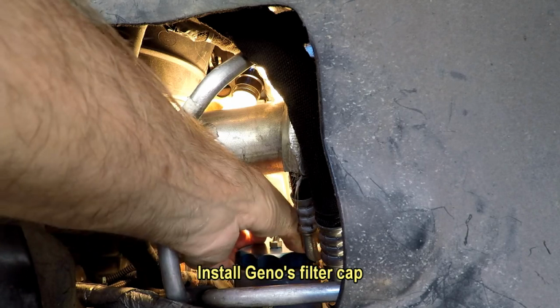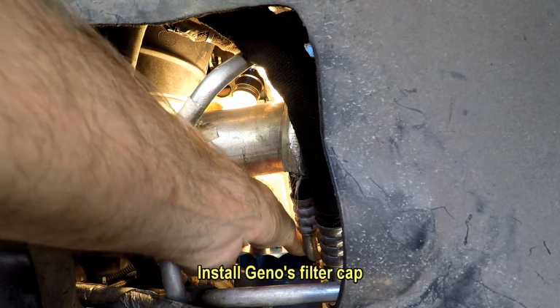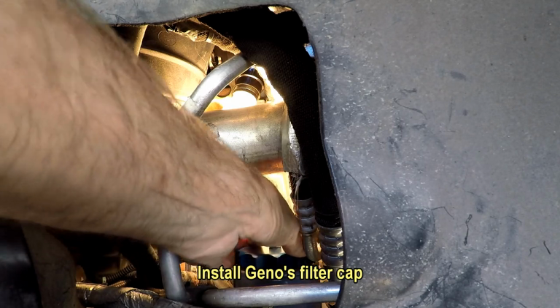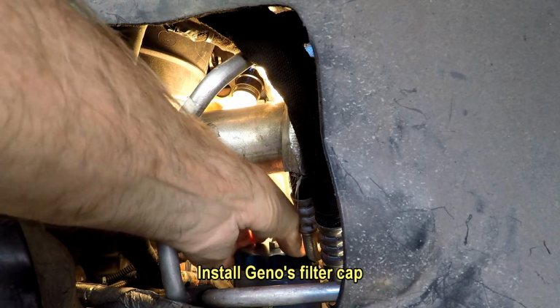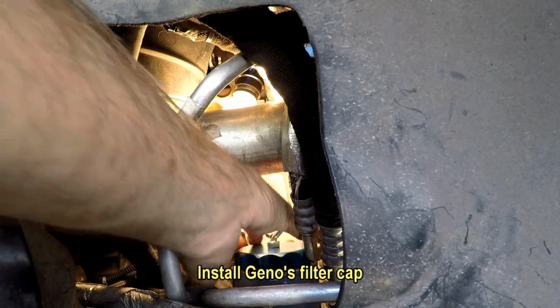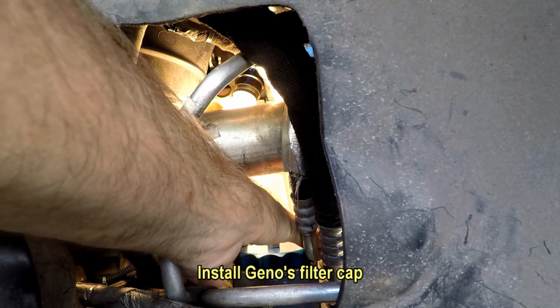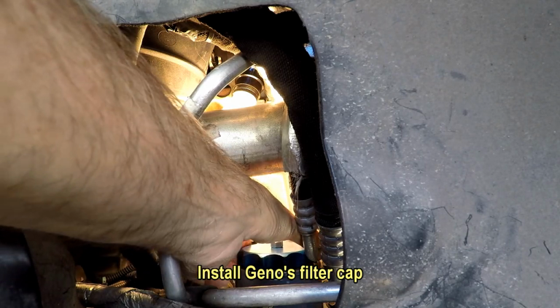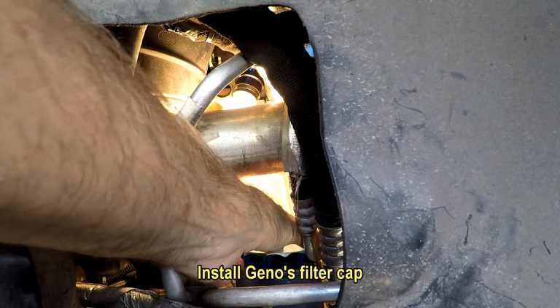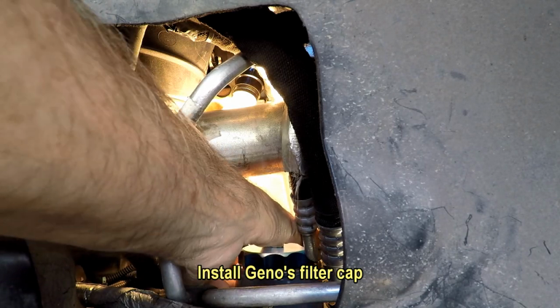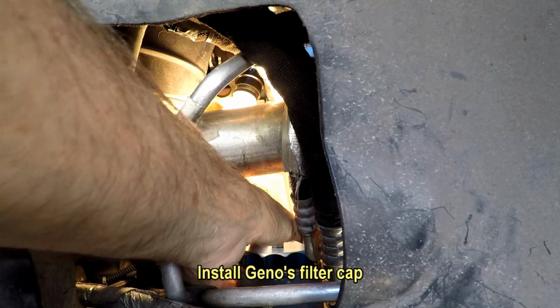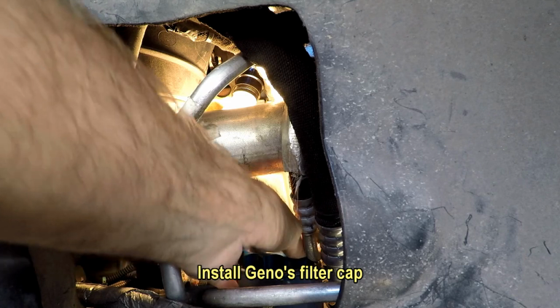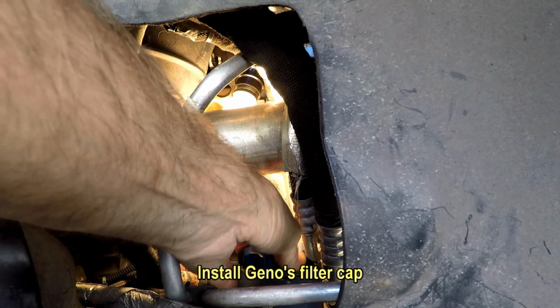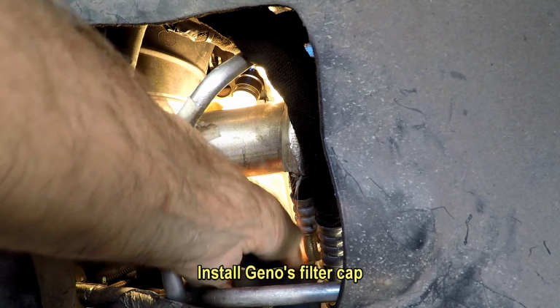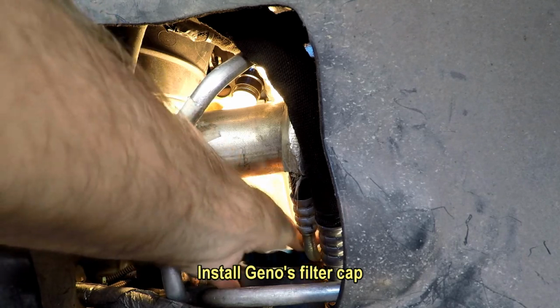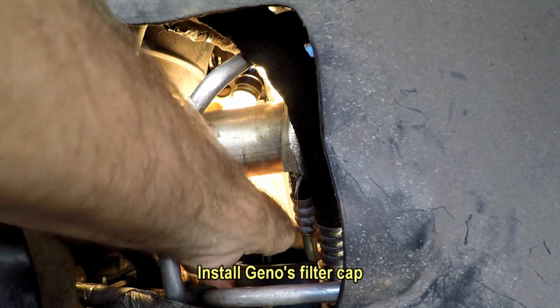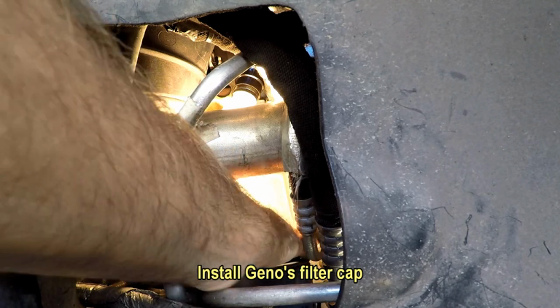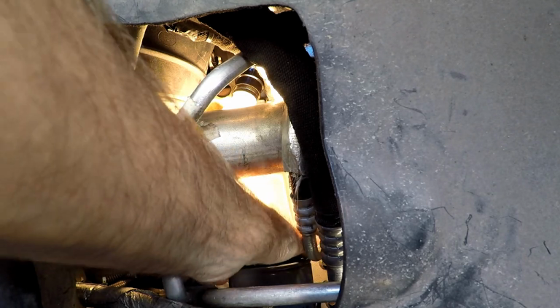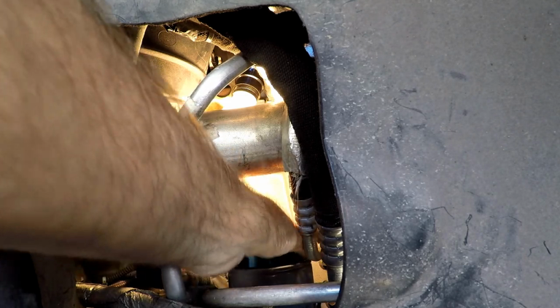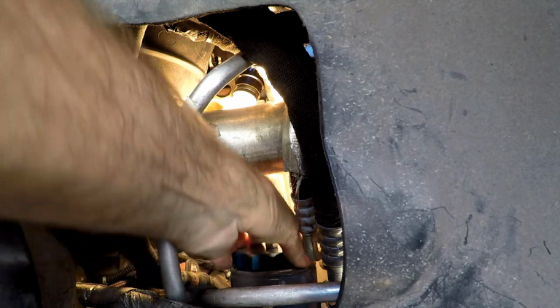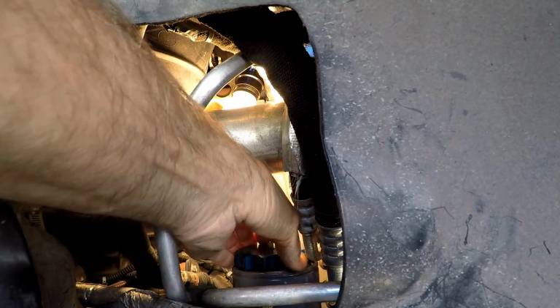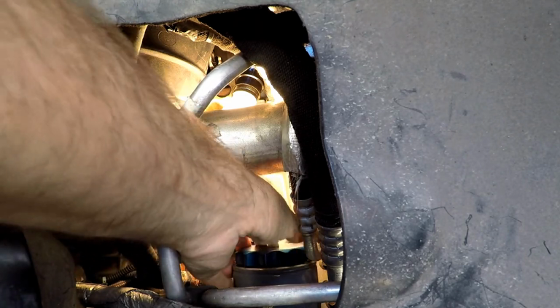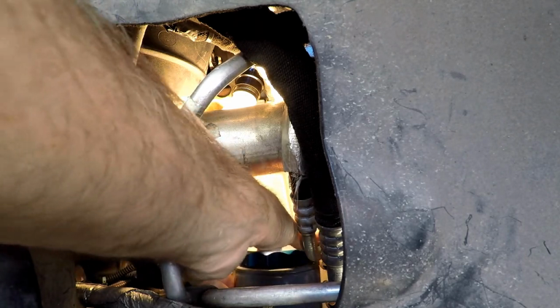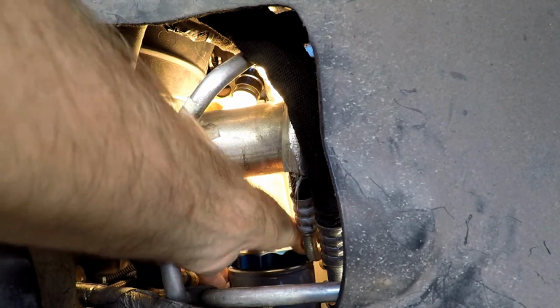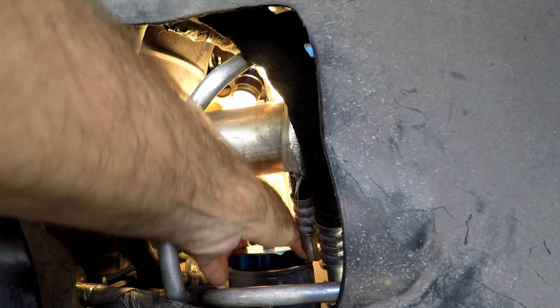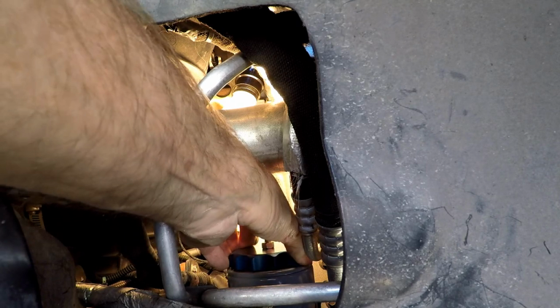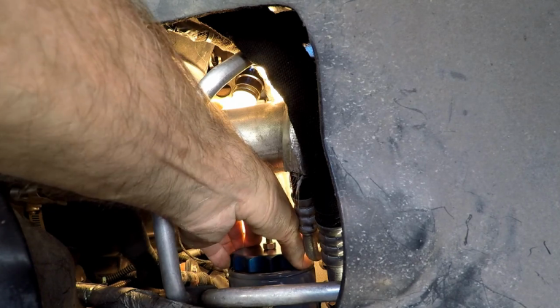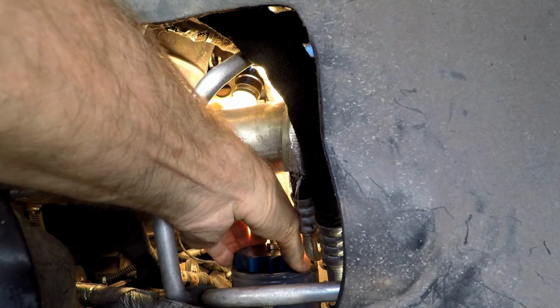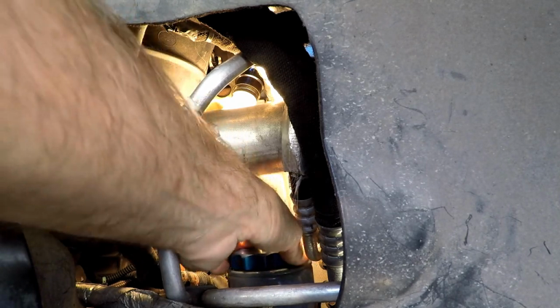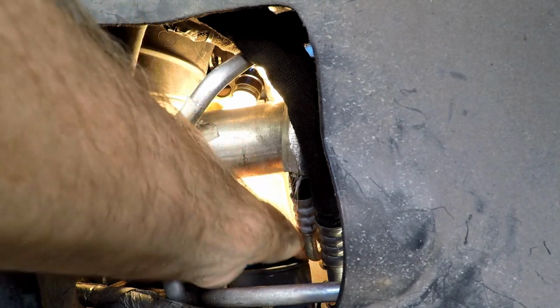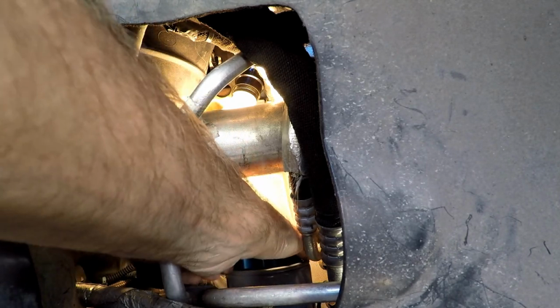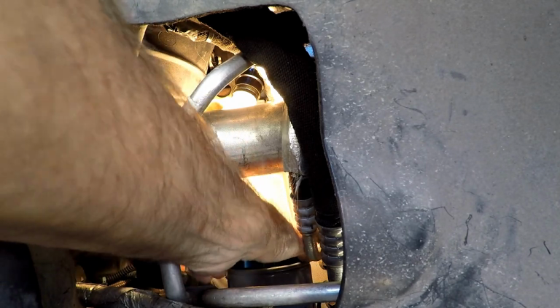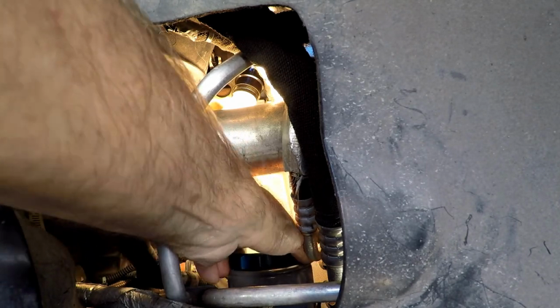You can kind of see that this is pretty much a one-handed operation here, which is why I like to have something in the bottom. I don't have to worry about rags or anything.